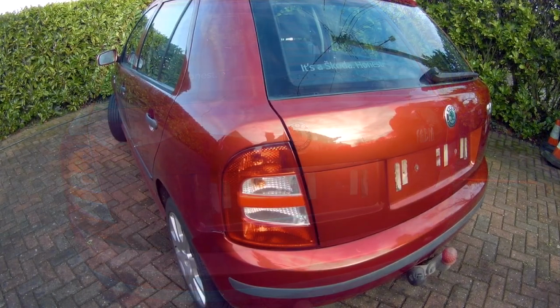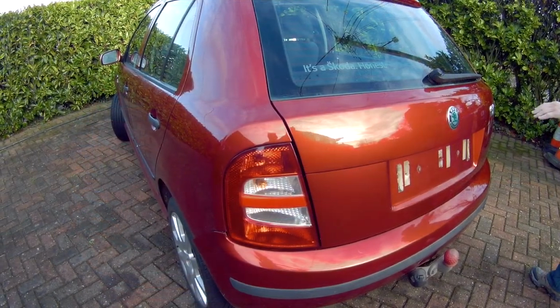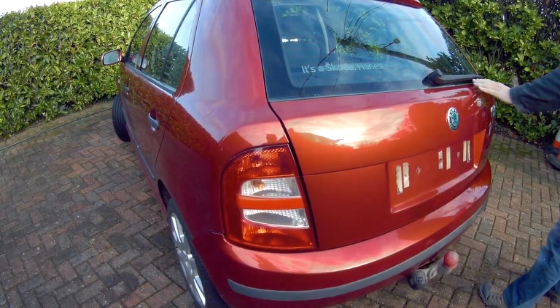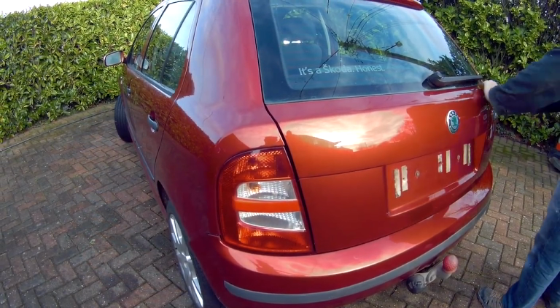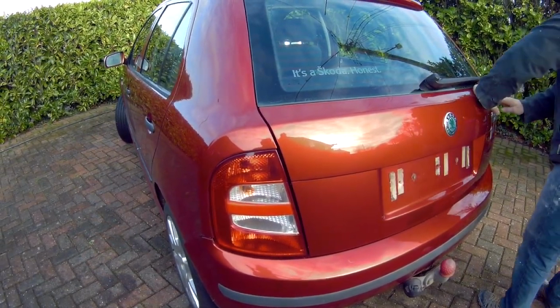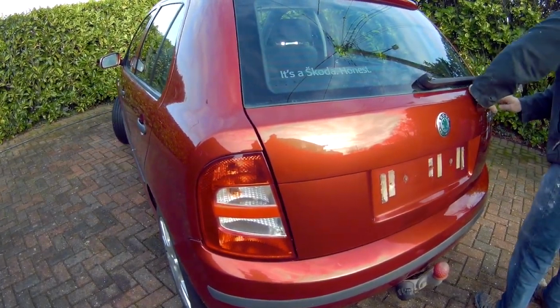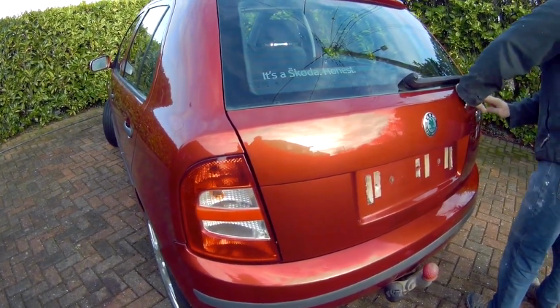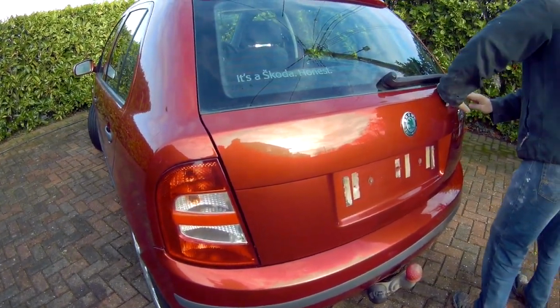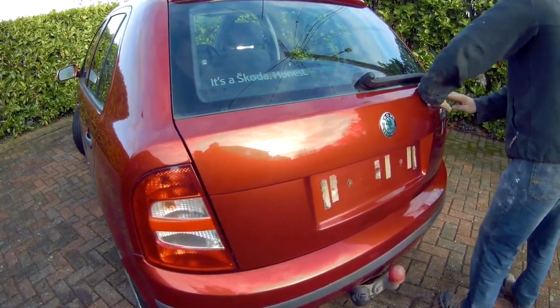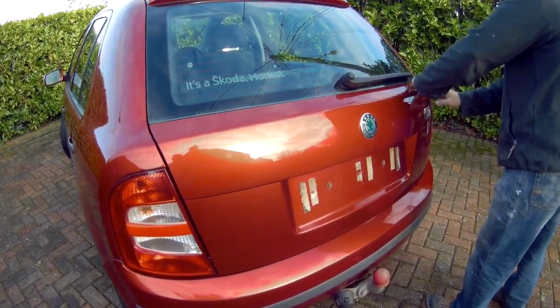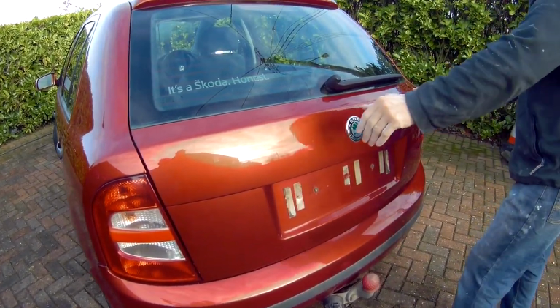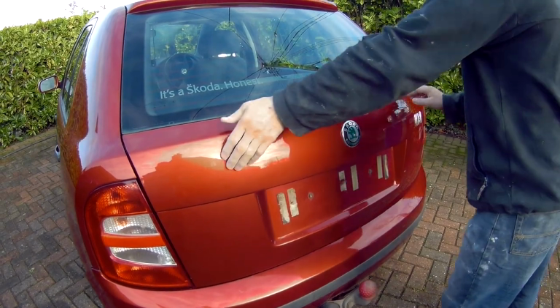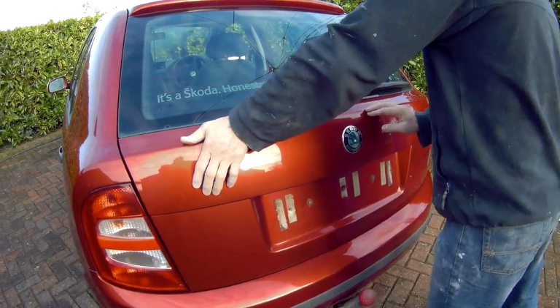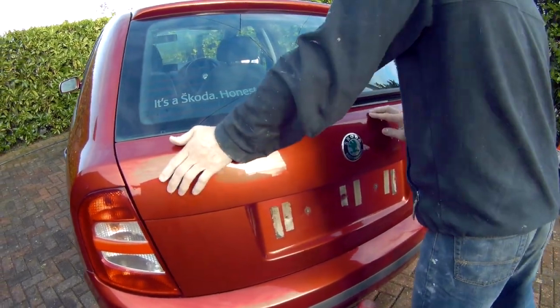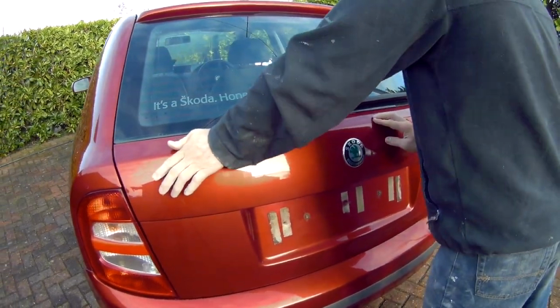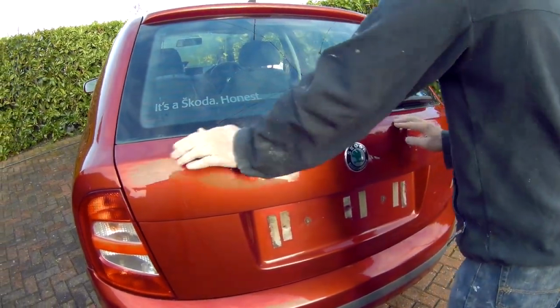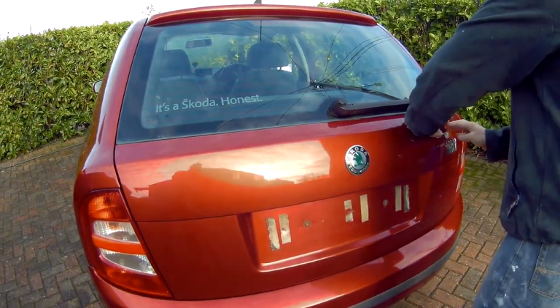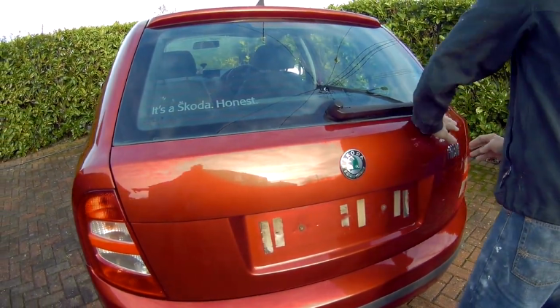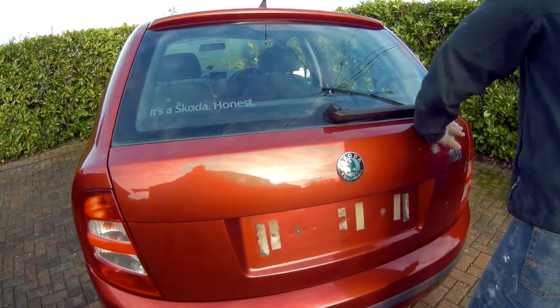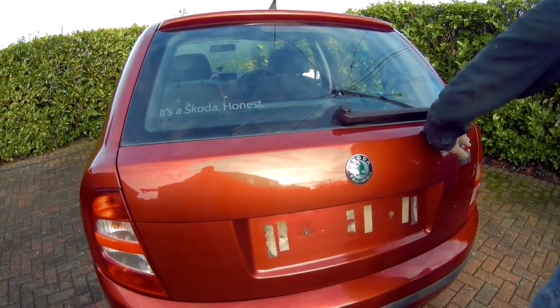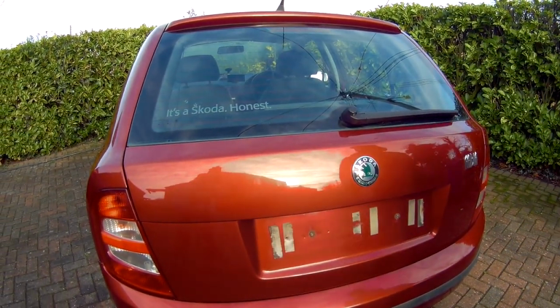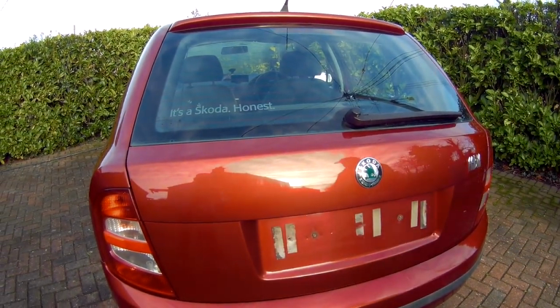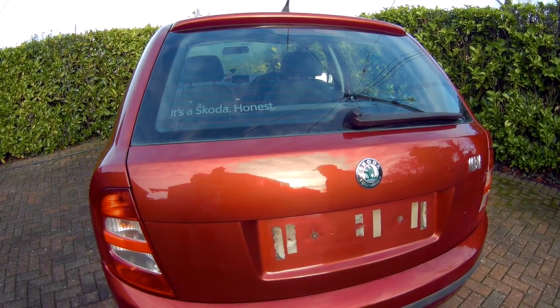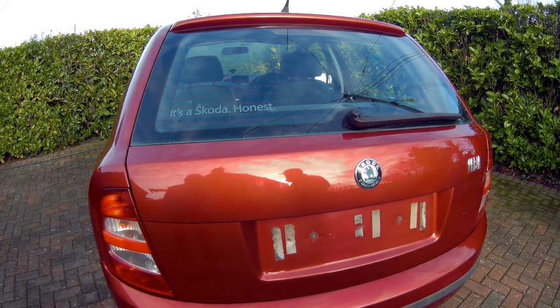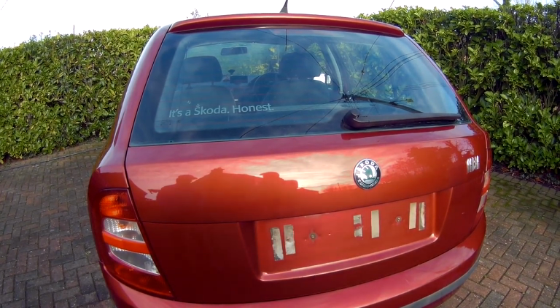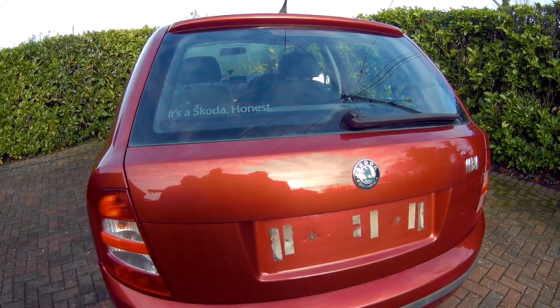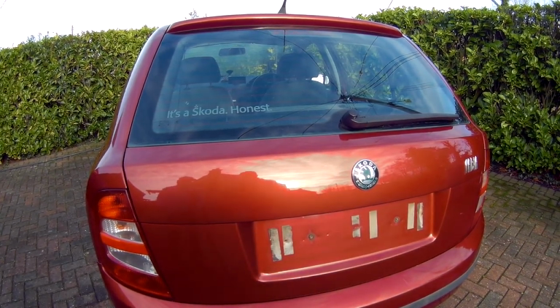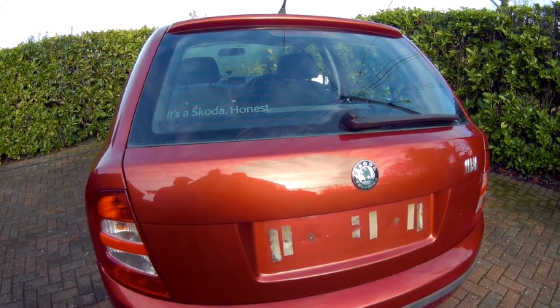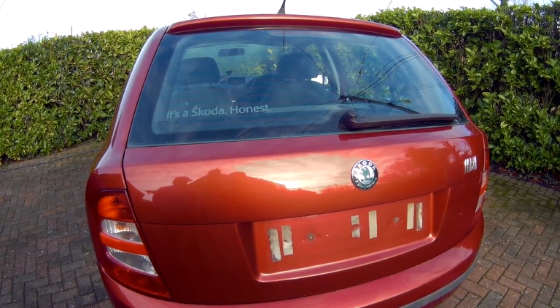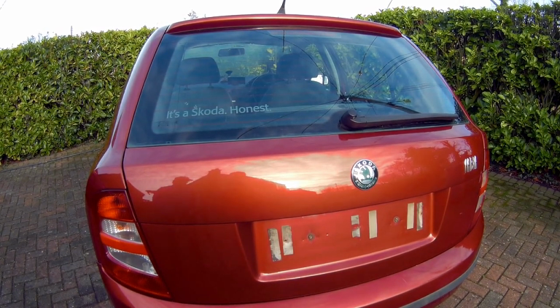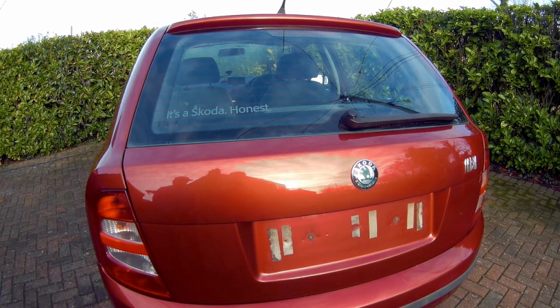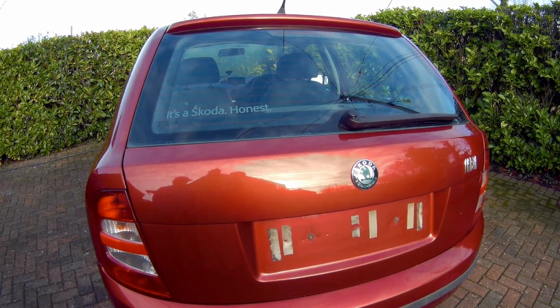When I push down on the top of the tailgate hard, you can hear a knocking noise, which is likely to be the noise that I can hear inside the car when I go over a bump, which would indicate it needs adjusting.